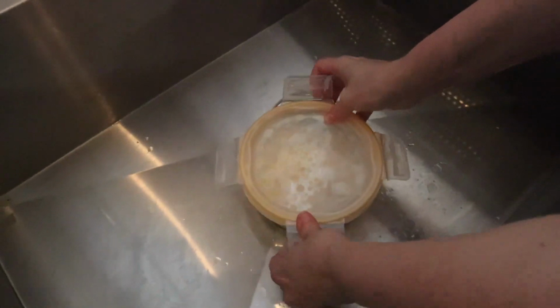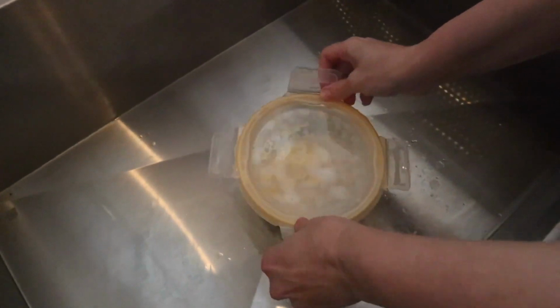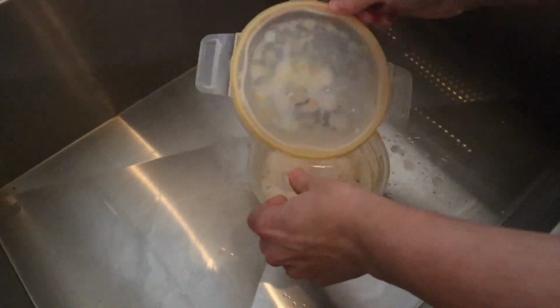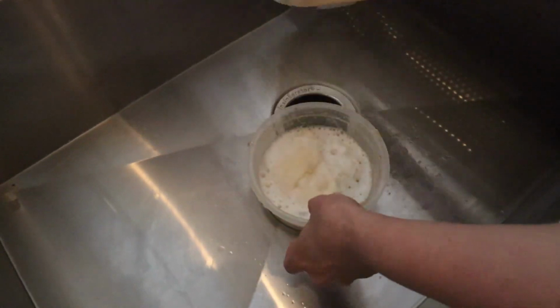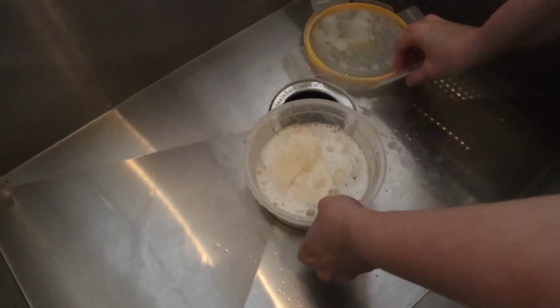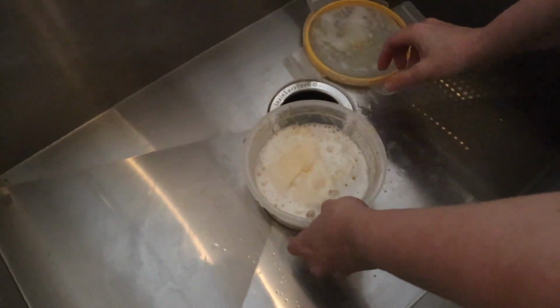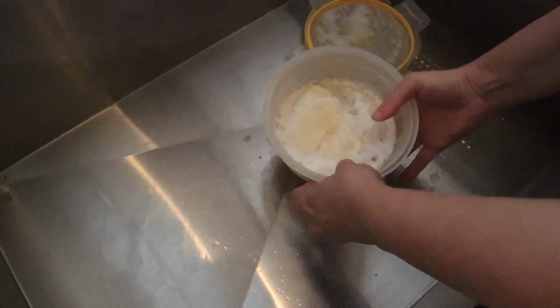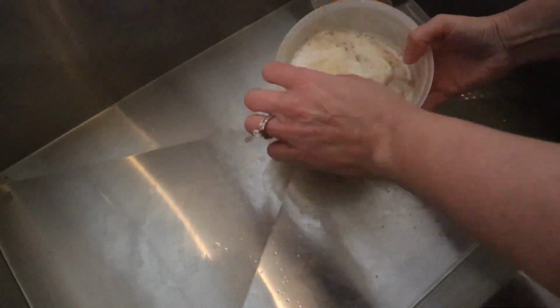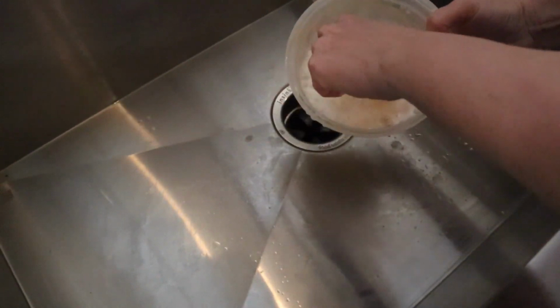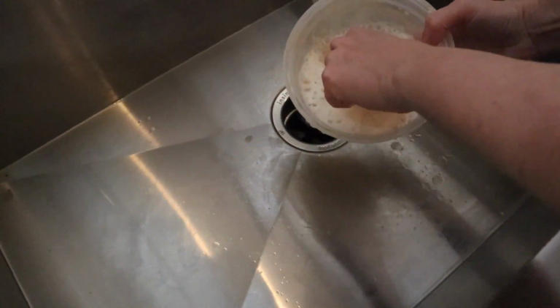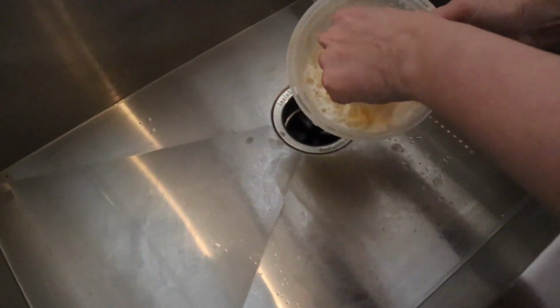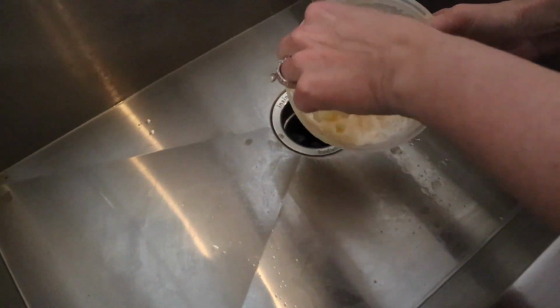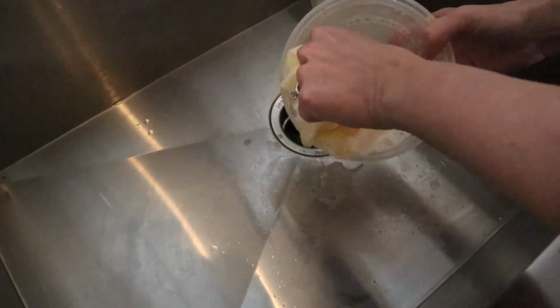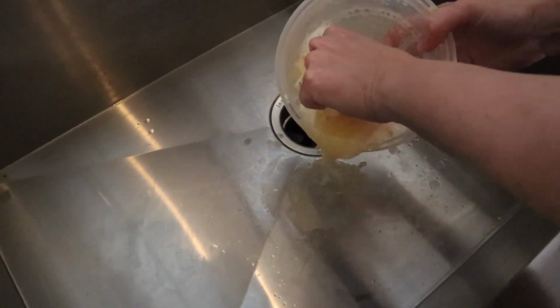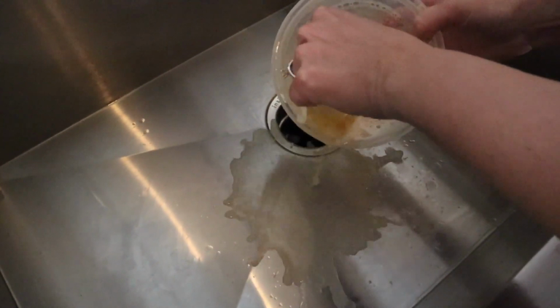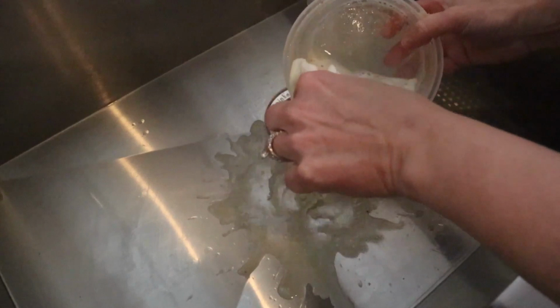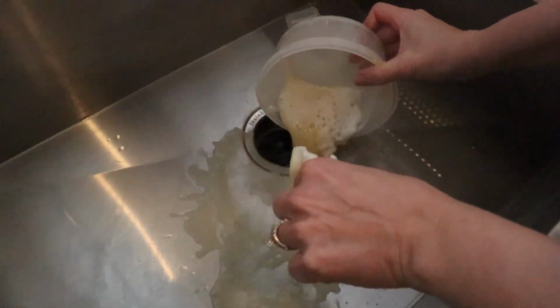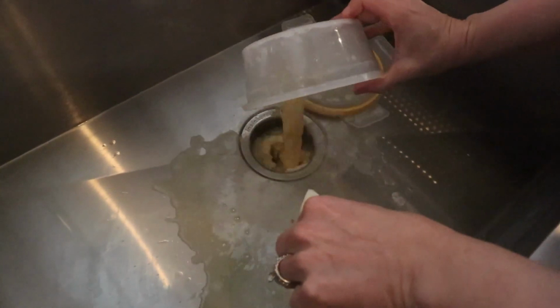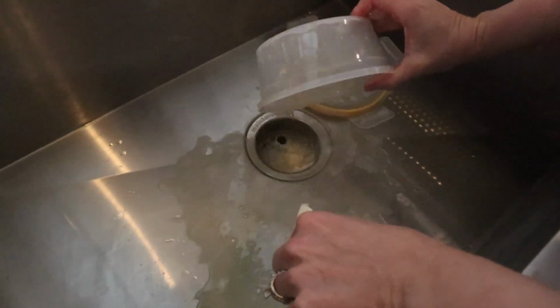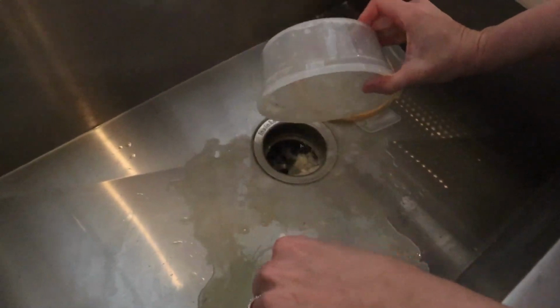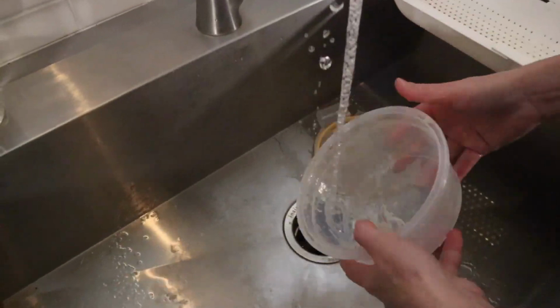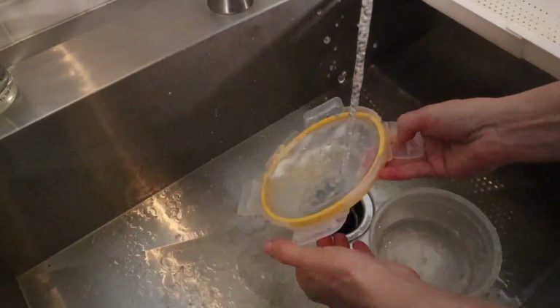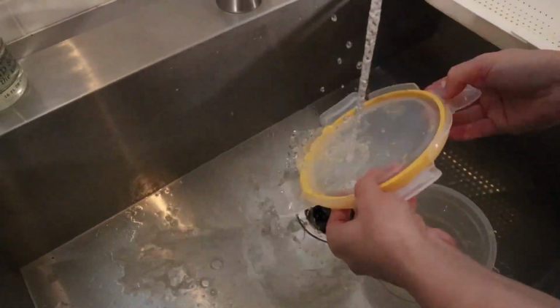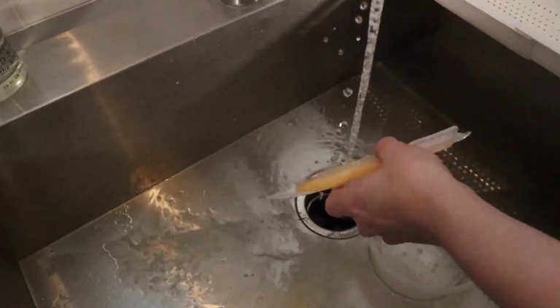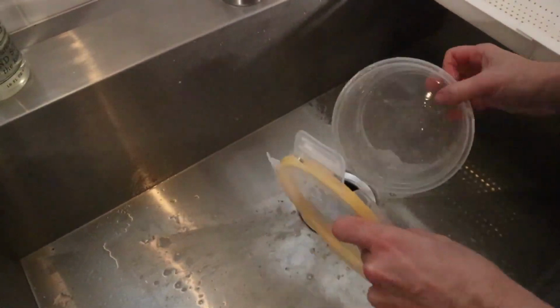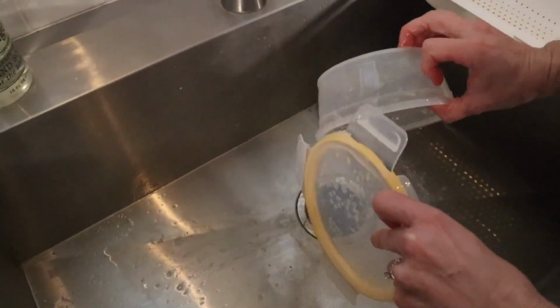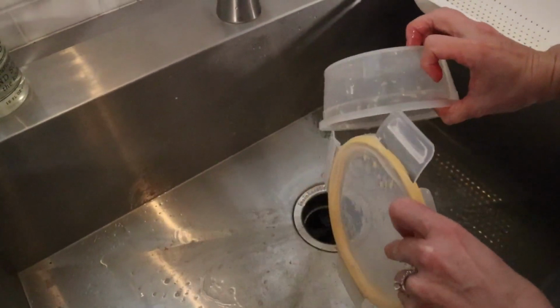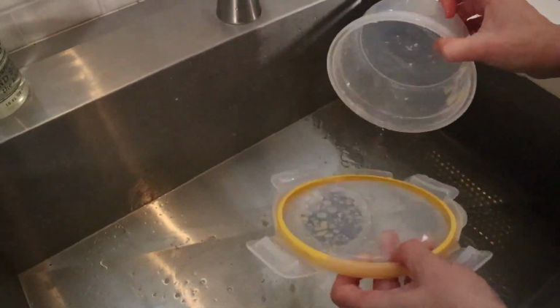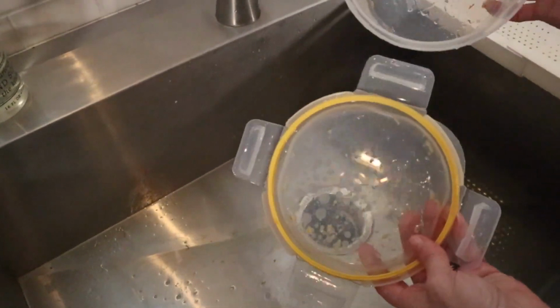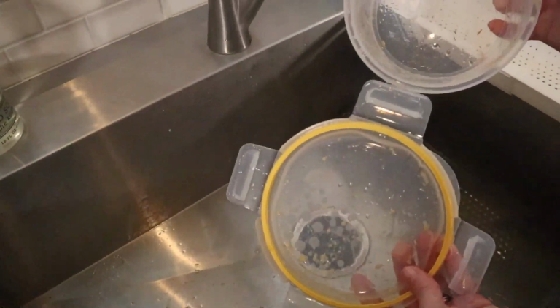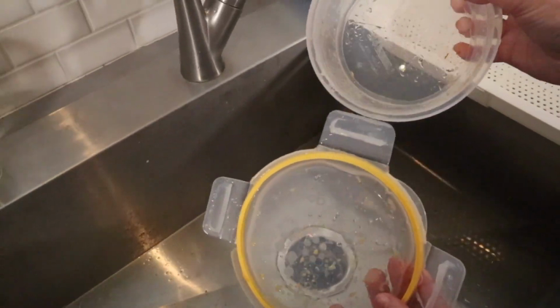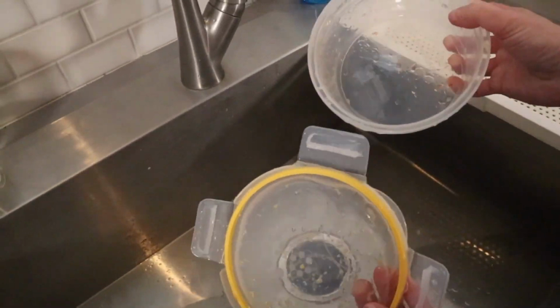Then remove the lid, take out the paper towel, rinse, and it's mostly clean.